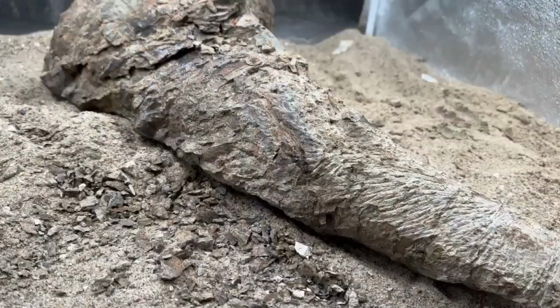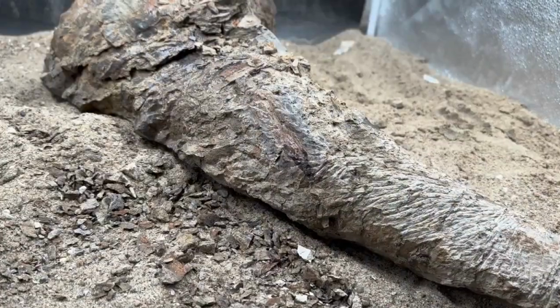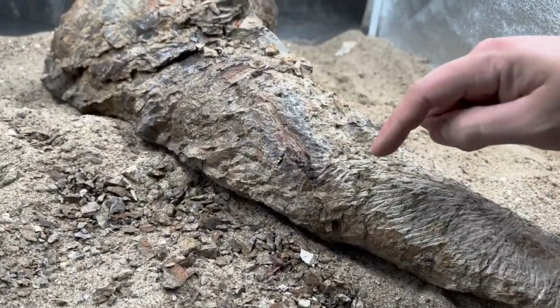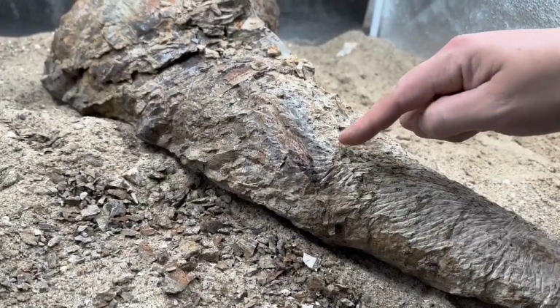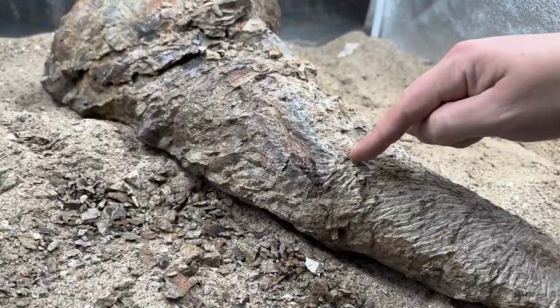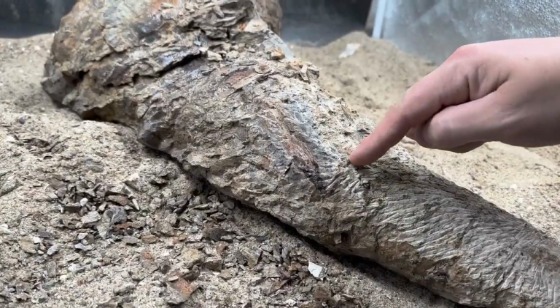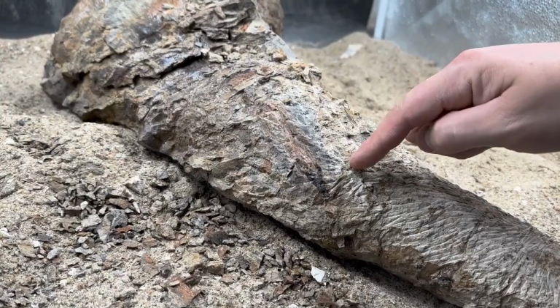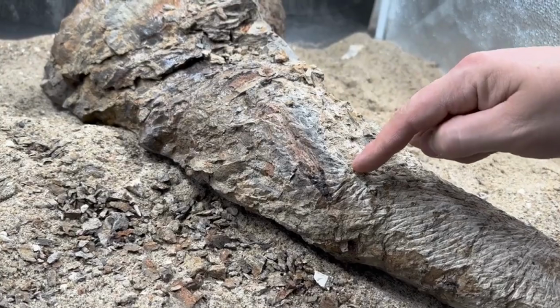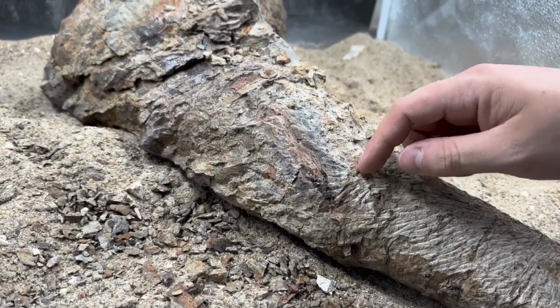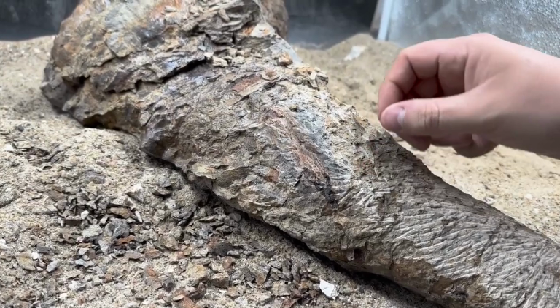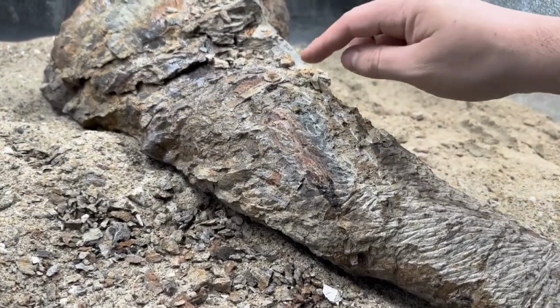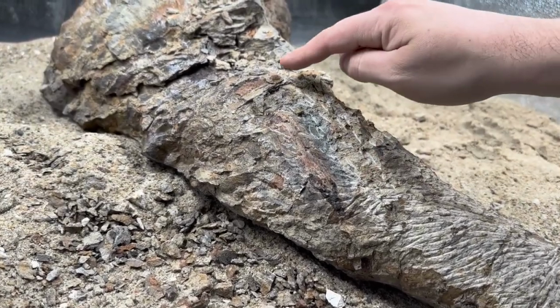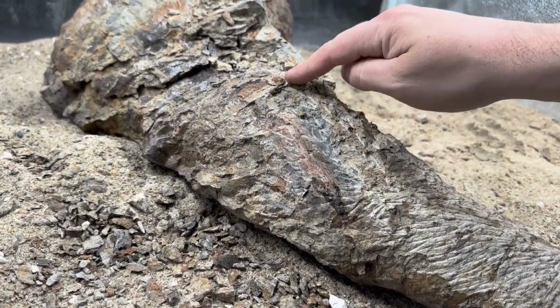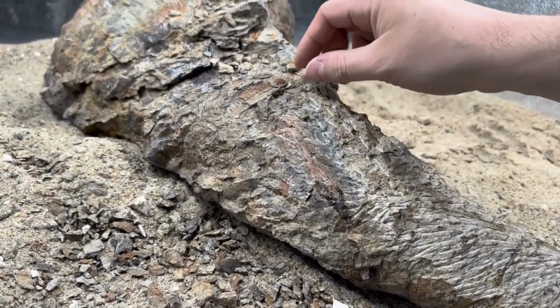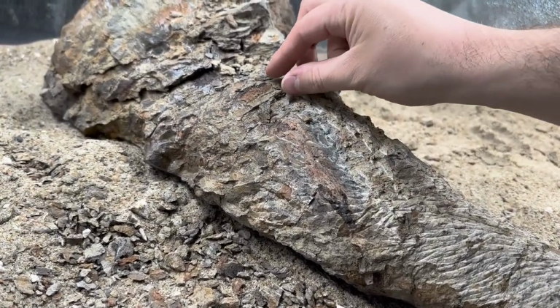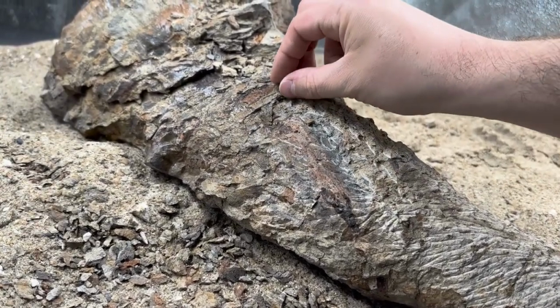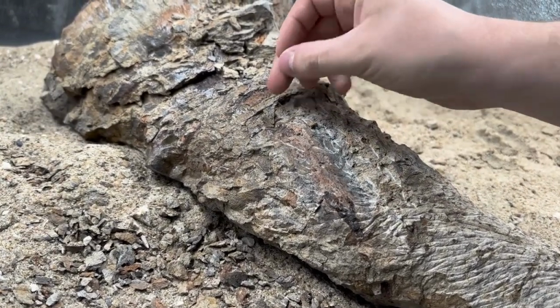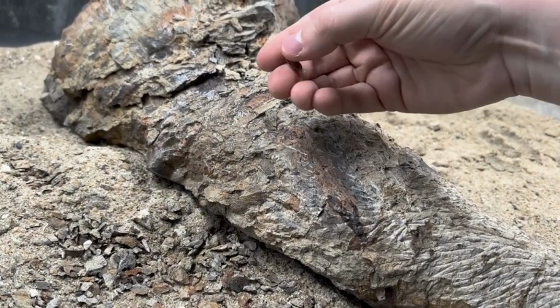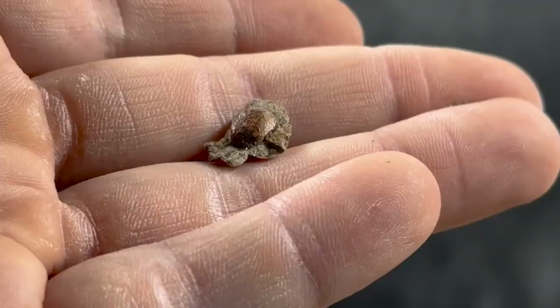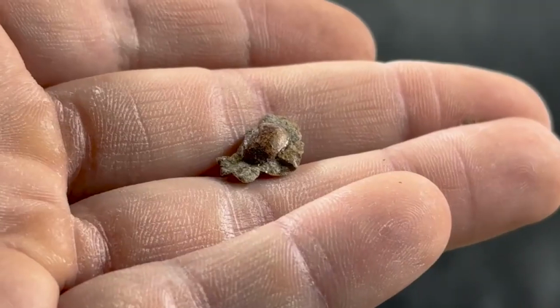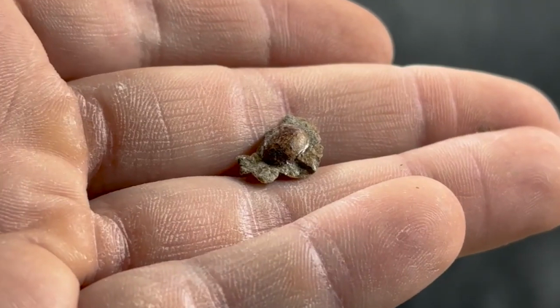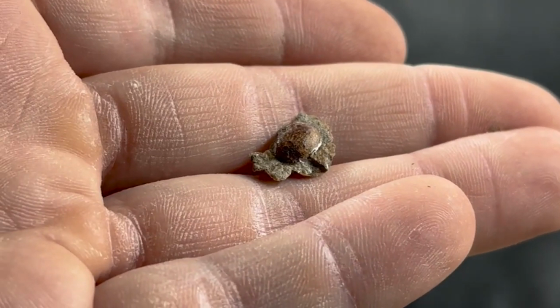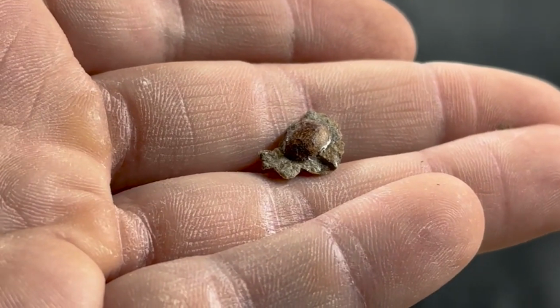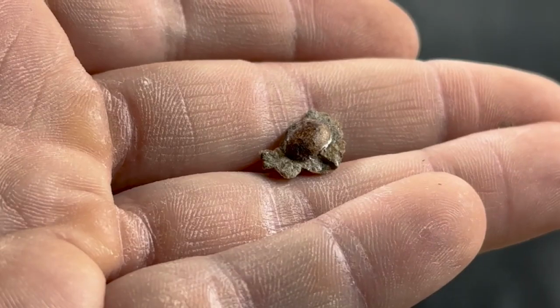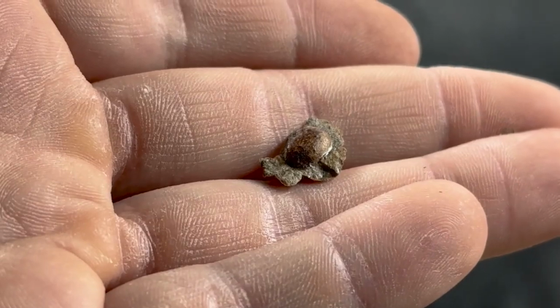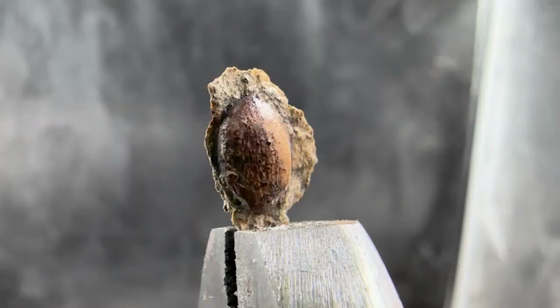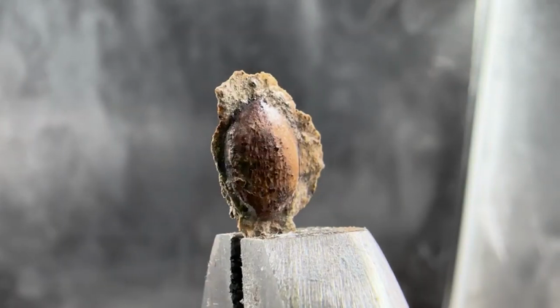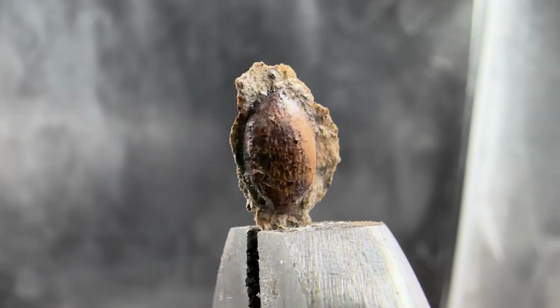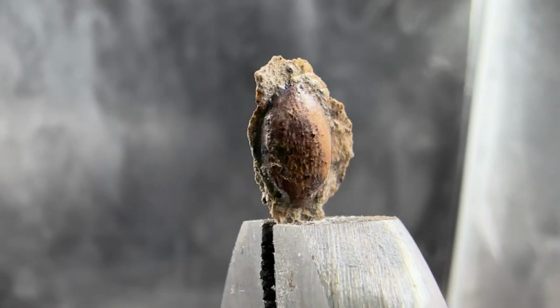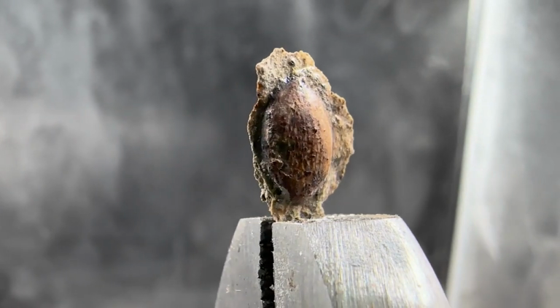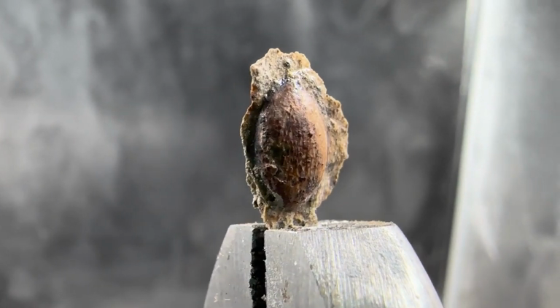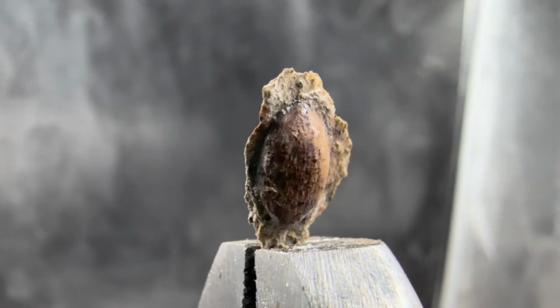Throughout the surrounding matrix we can see carbonized signs of plant life, including this seed. Paramineralization has preserved the seed's three-dimensional shape.